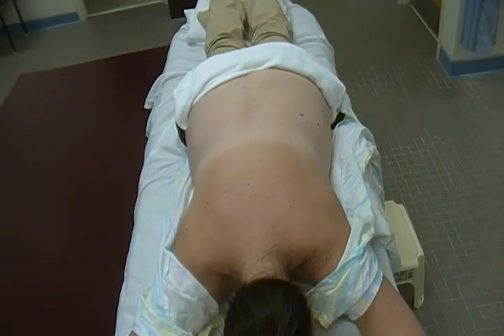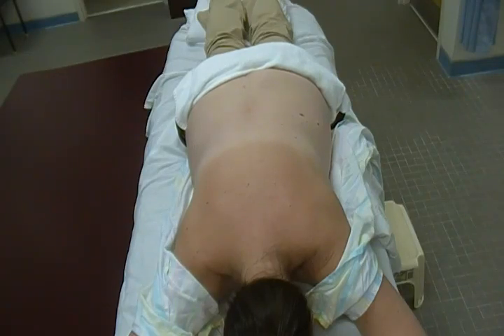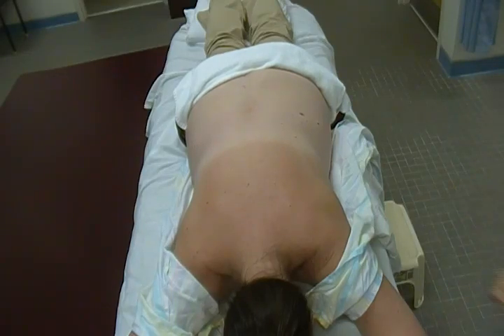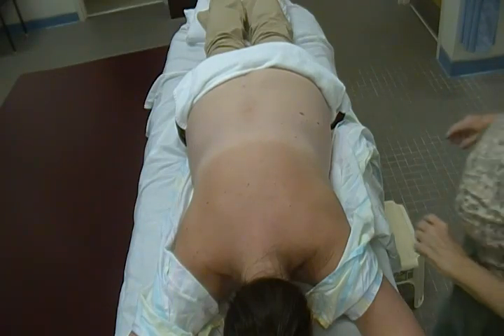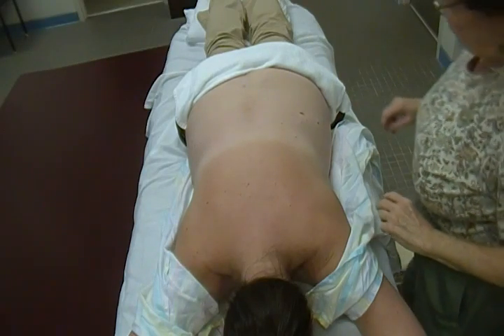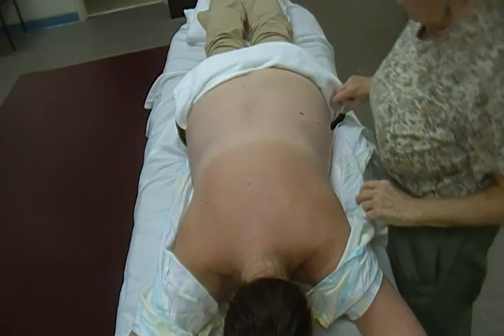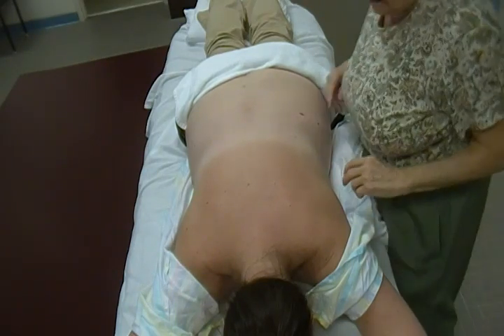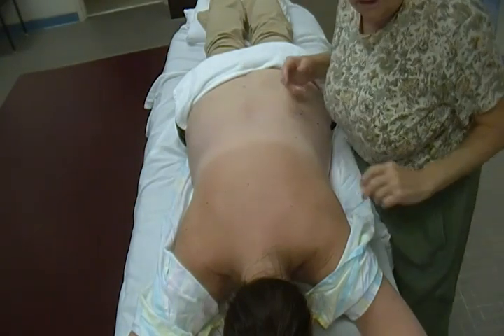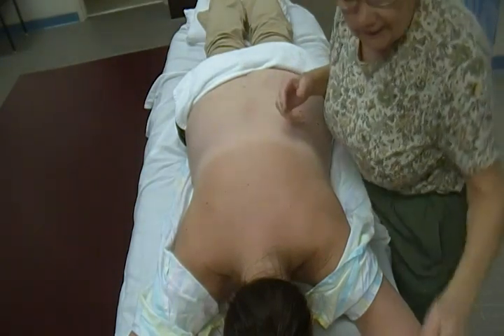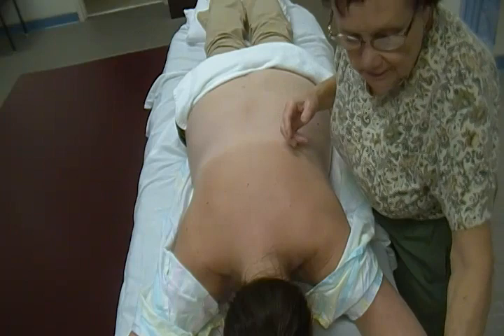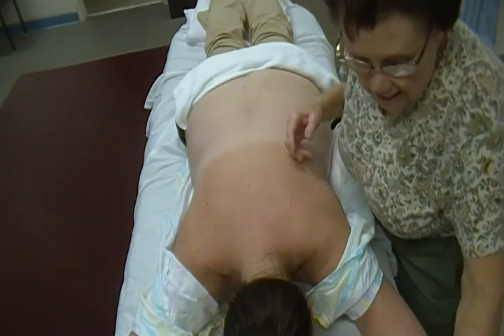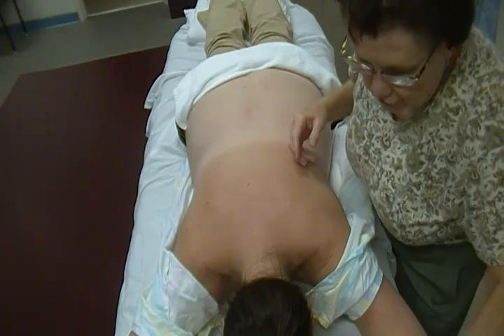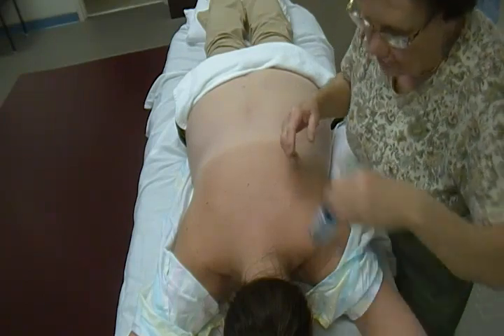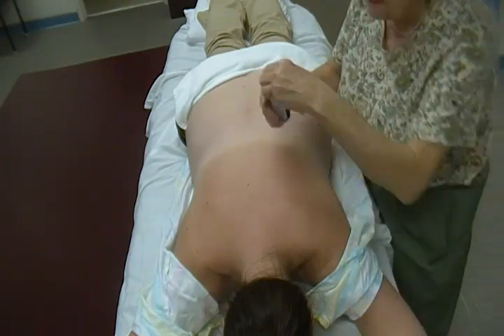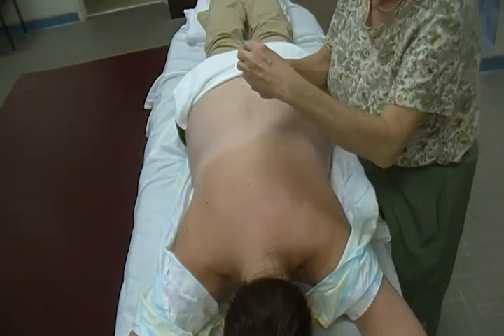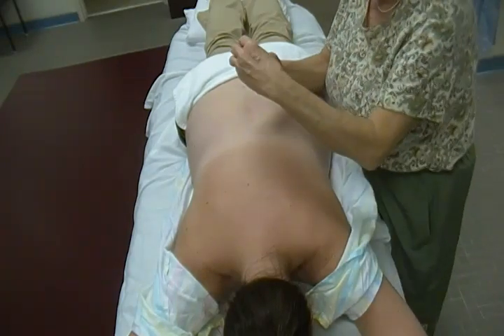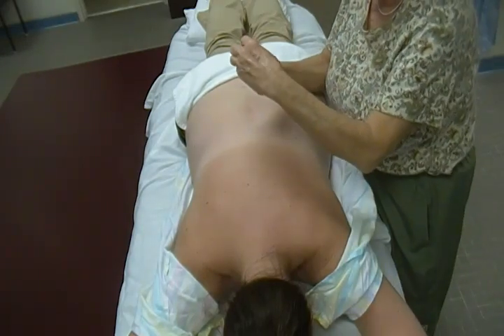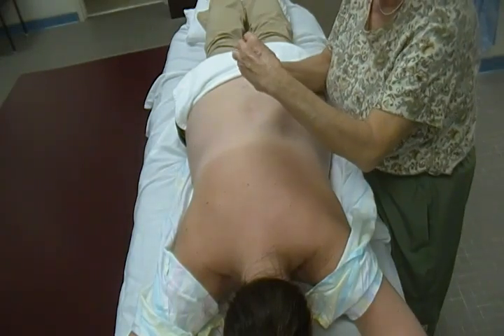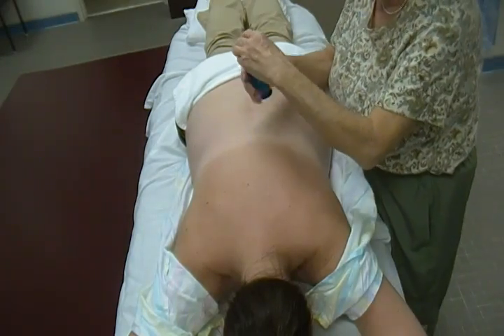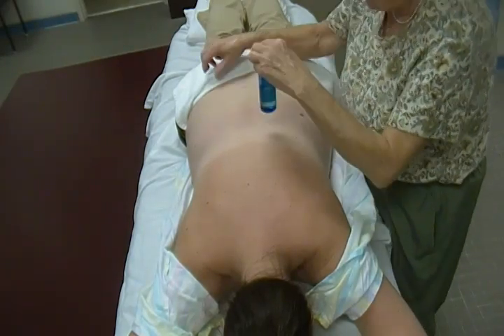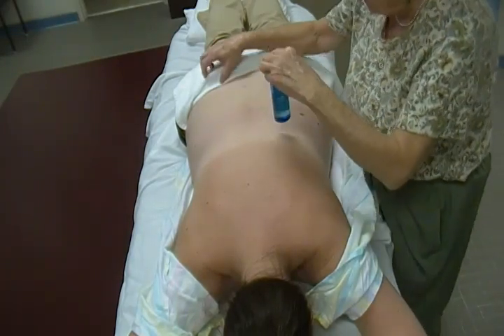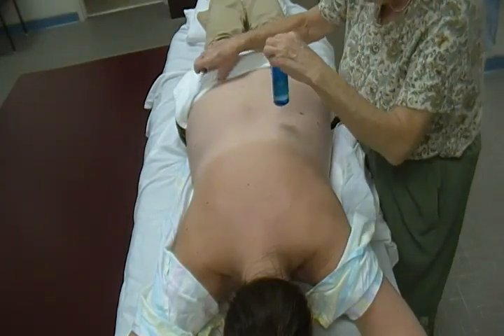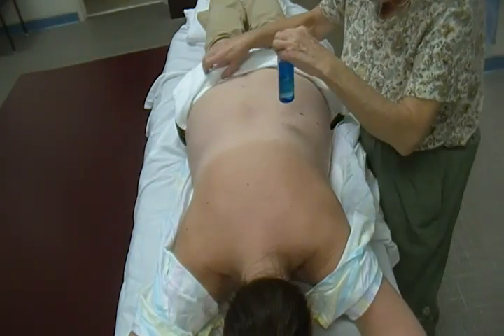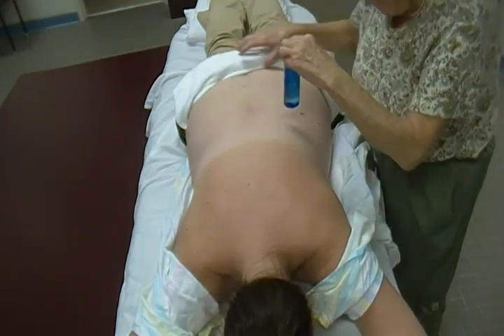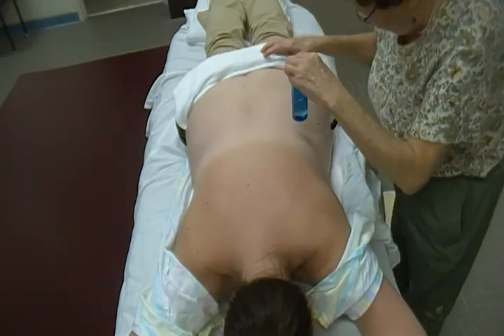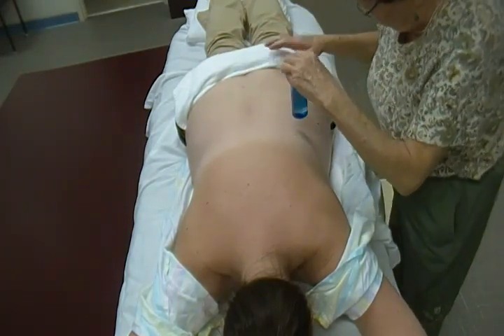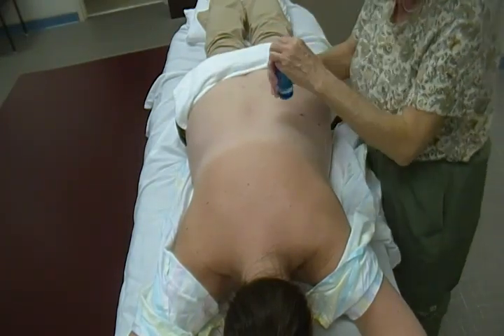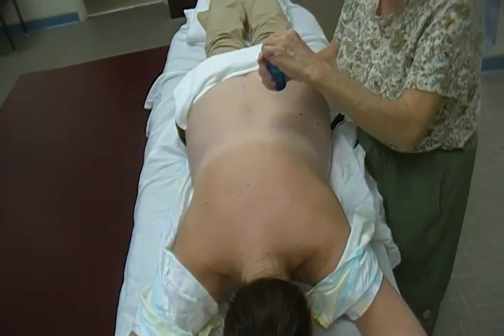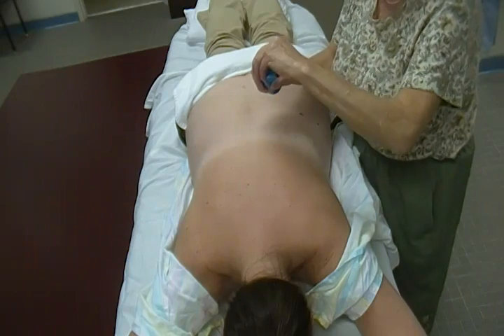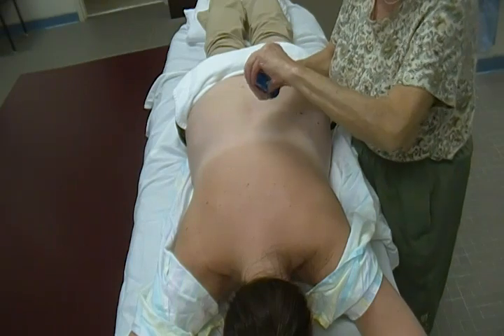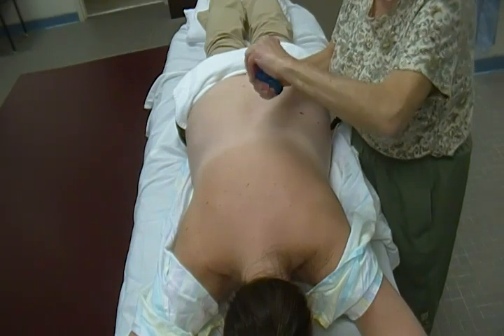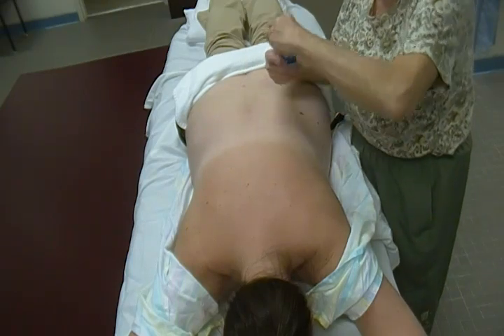Today we are demonstrating Swedish massage strokes, including effleurage, petrissage, frictions, and tapotement.